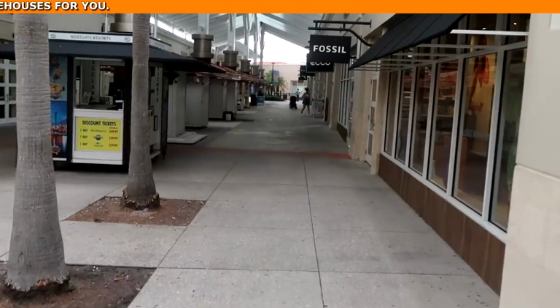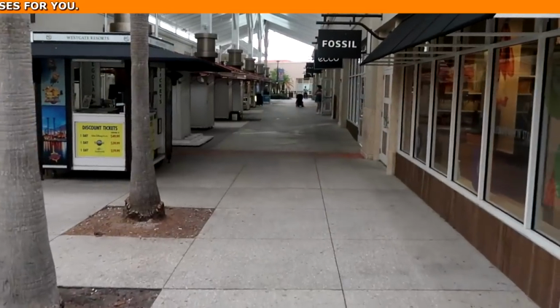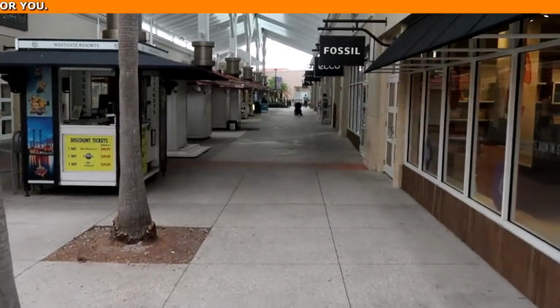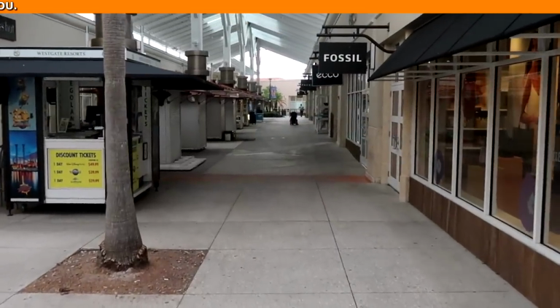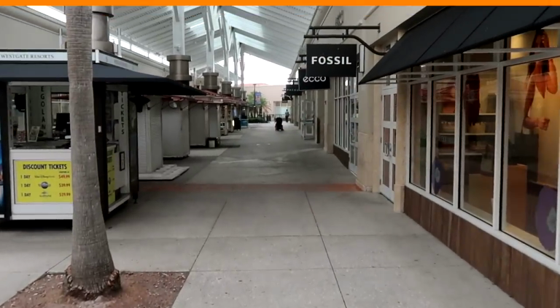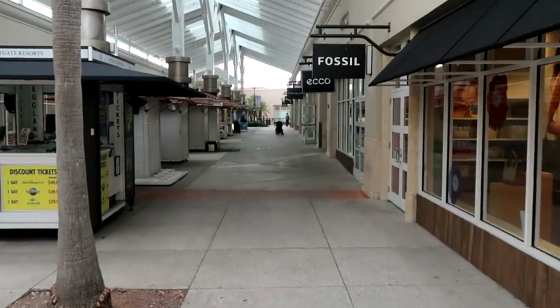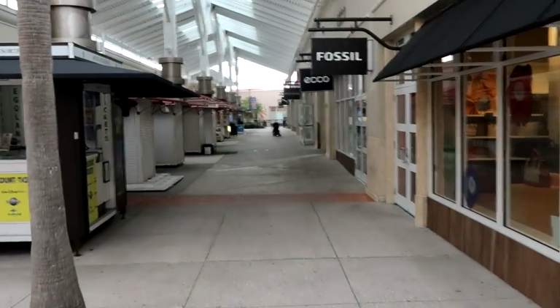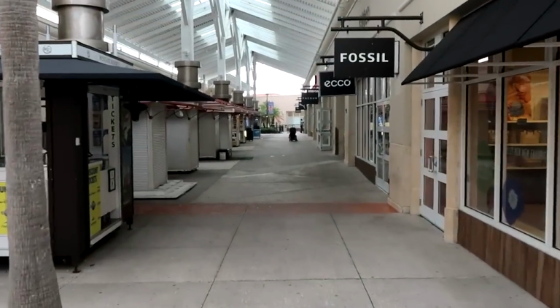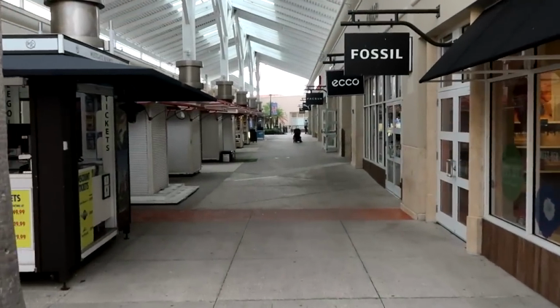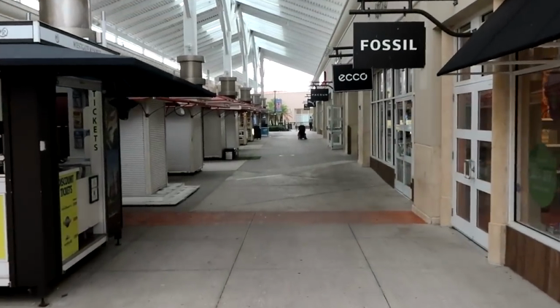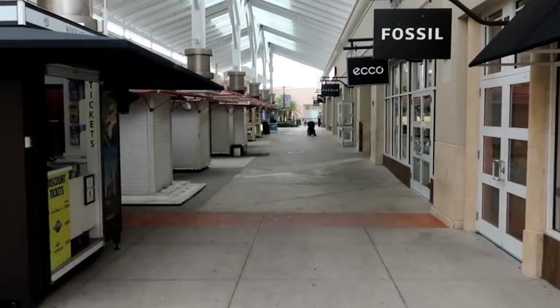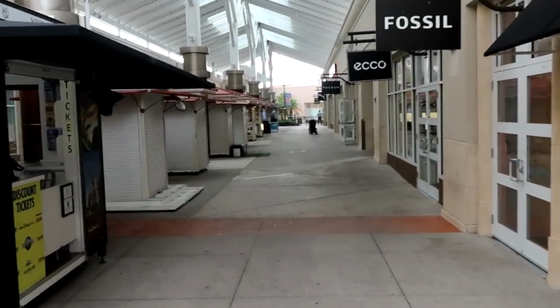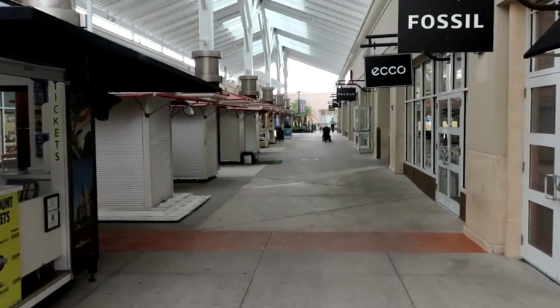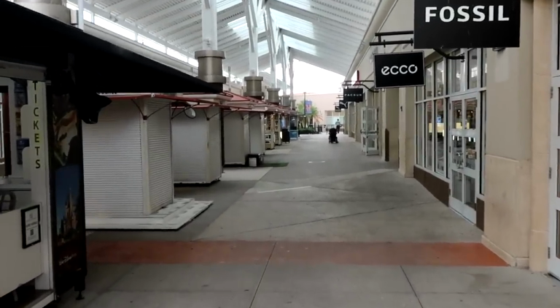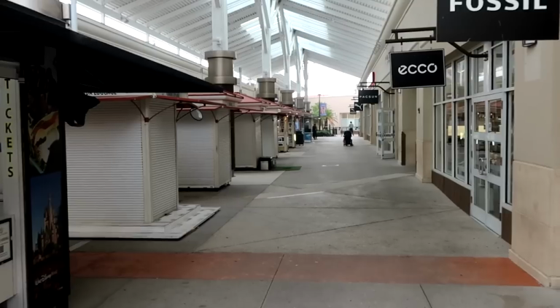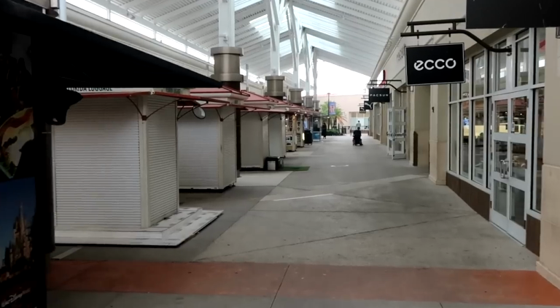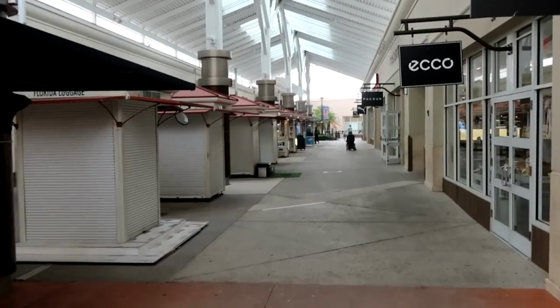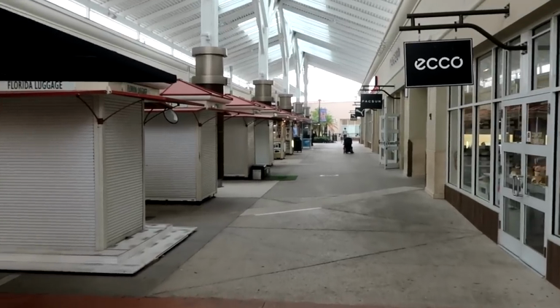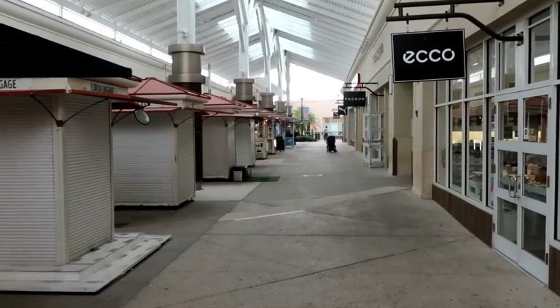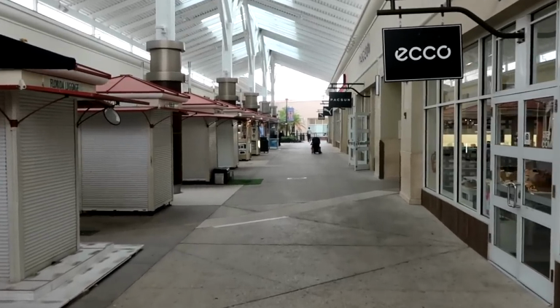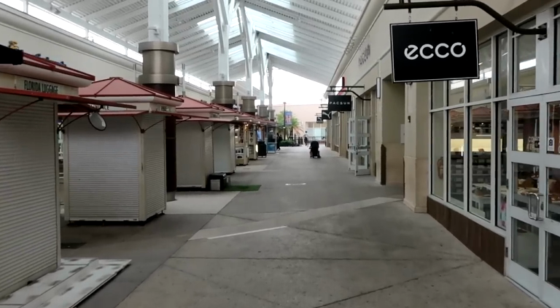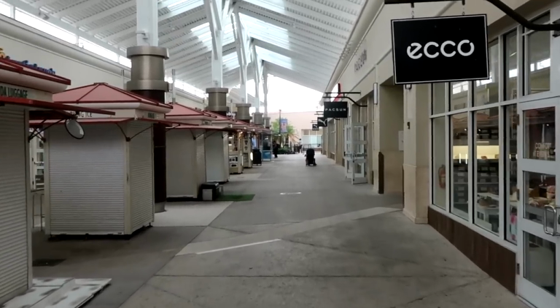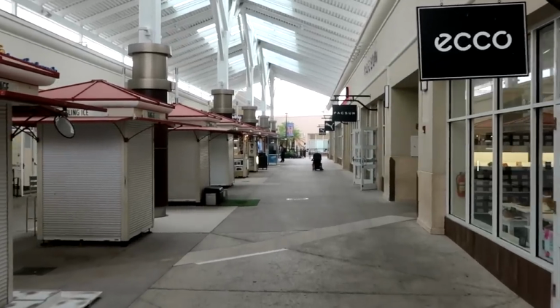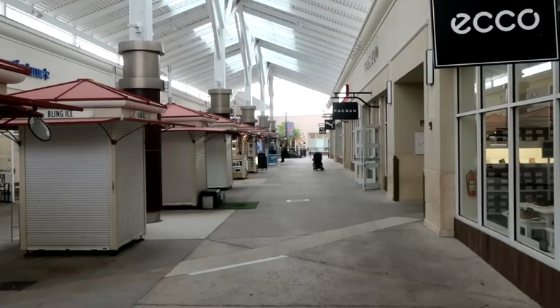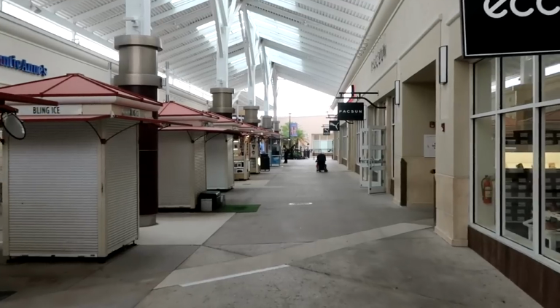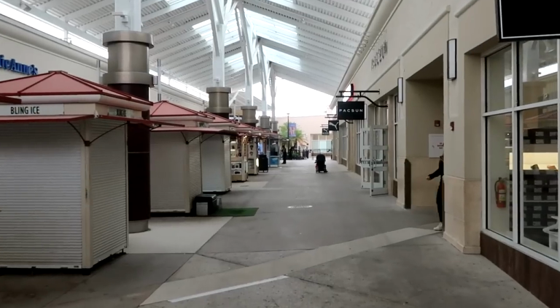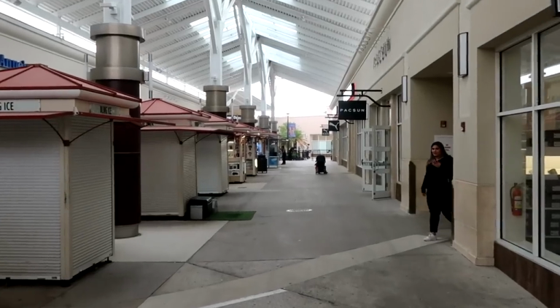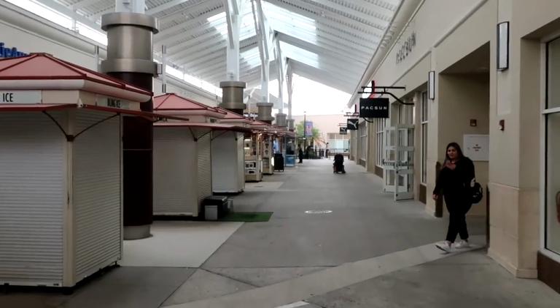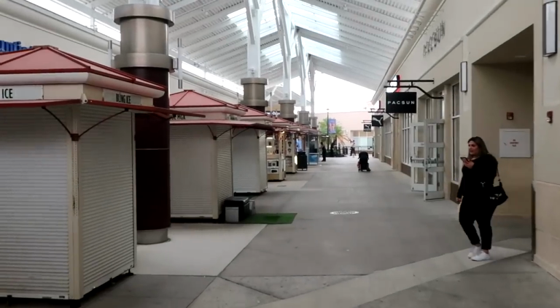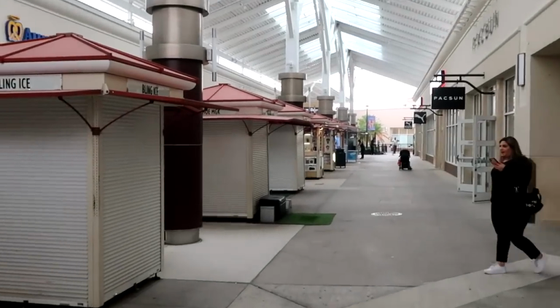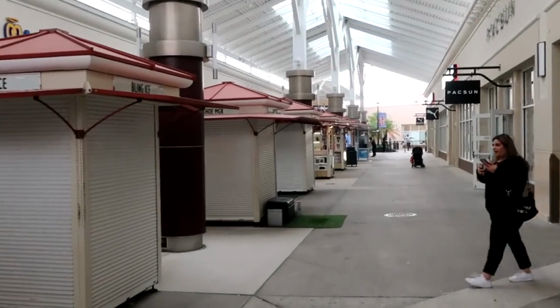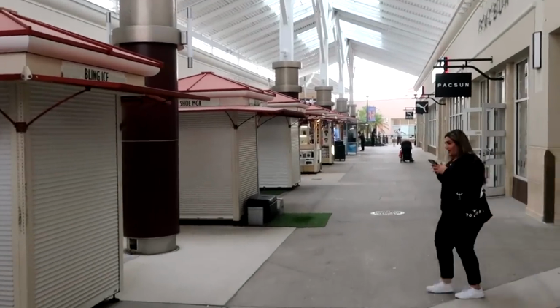This is what we're dealing with at the outlet today — it's a little after 10 a.m. It's kind of weird because not all of the center kiosks are open, but all the stores are open right now. Let's head on into the Disney Character Warehouse and check out all of the newest merchandise.